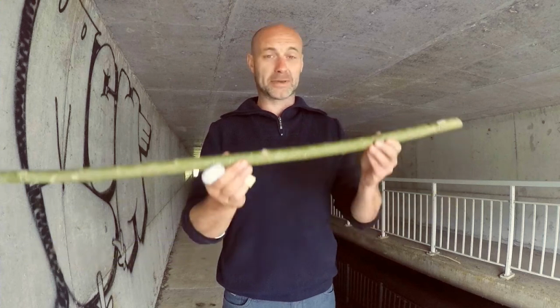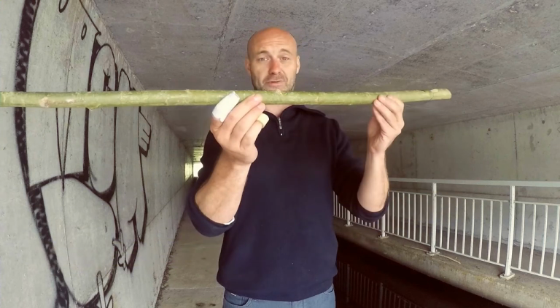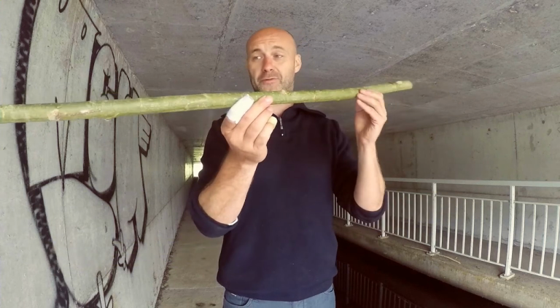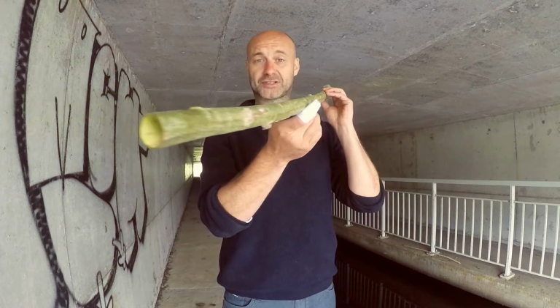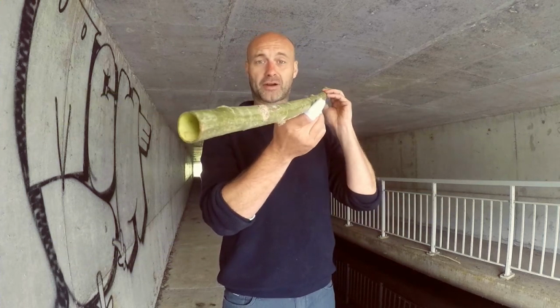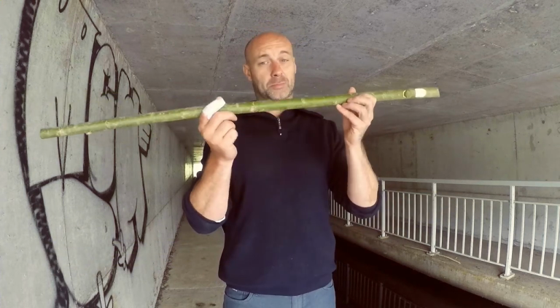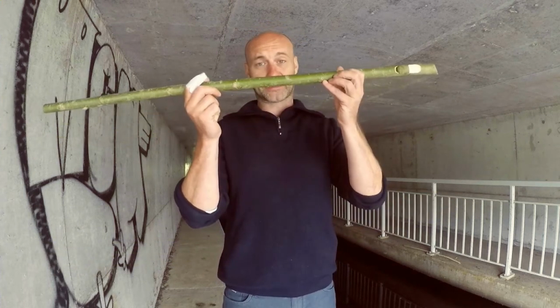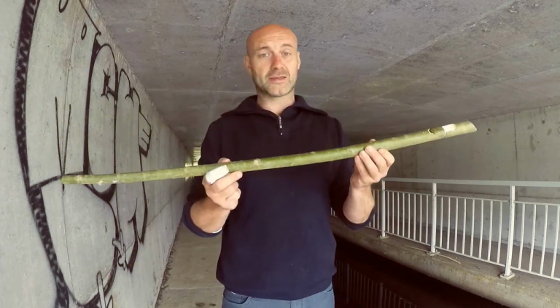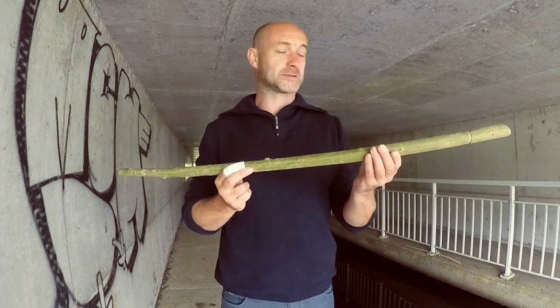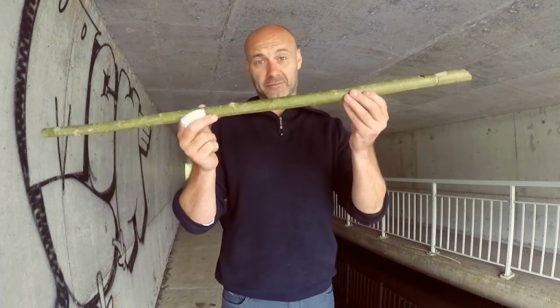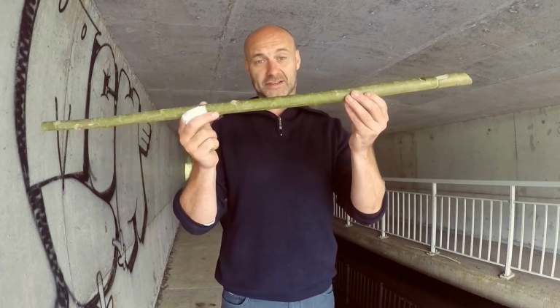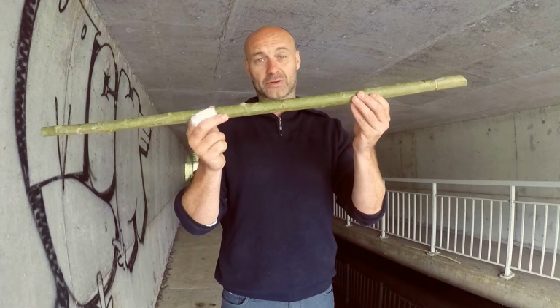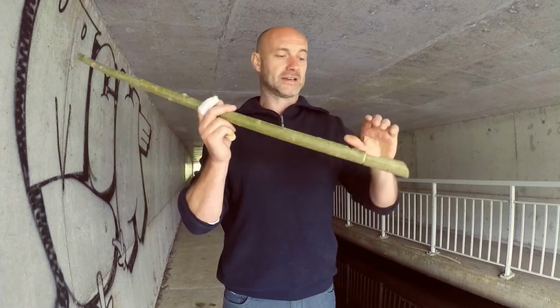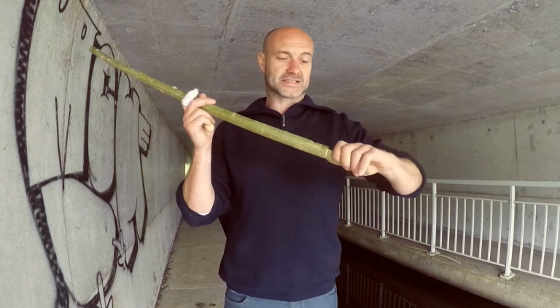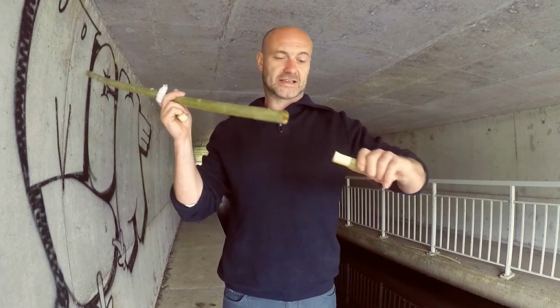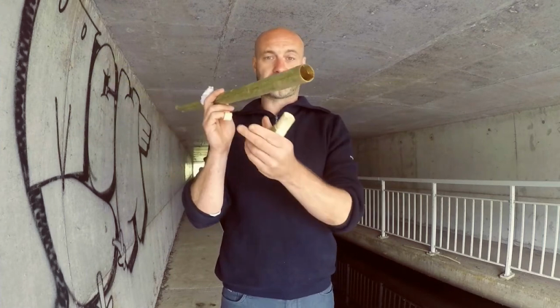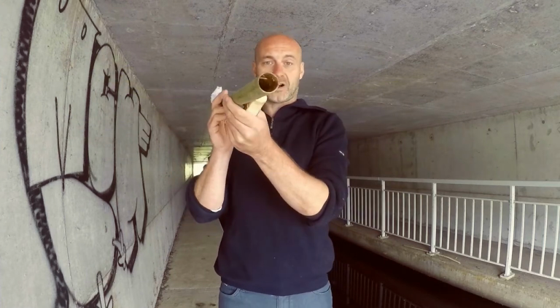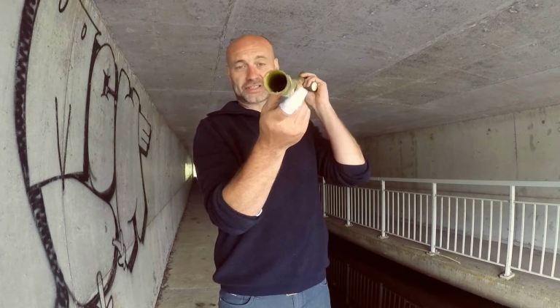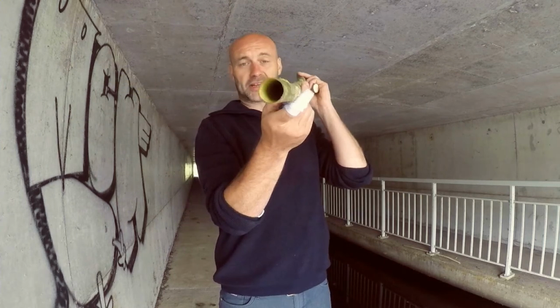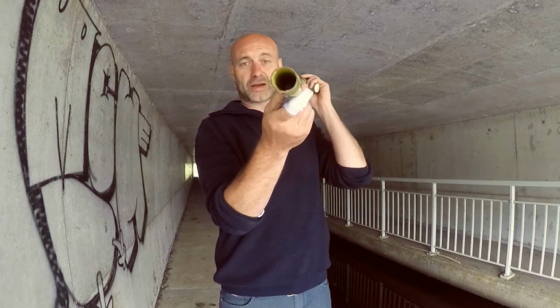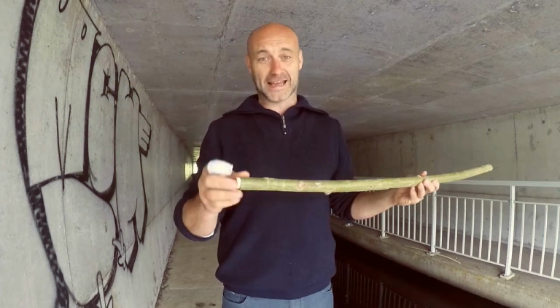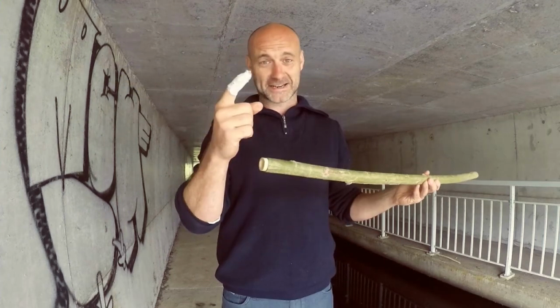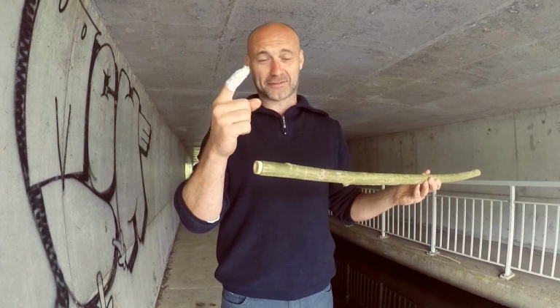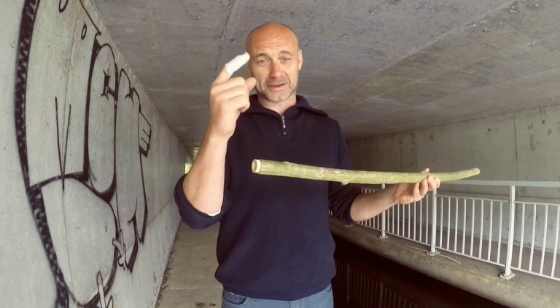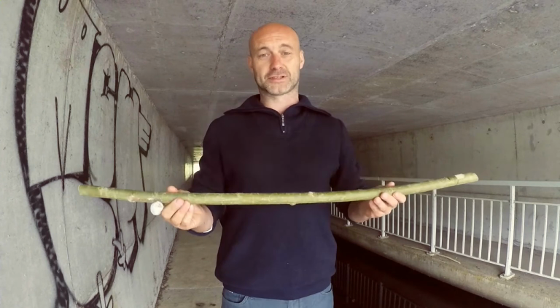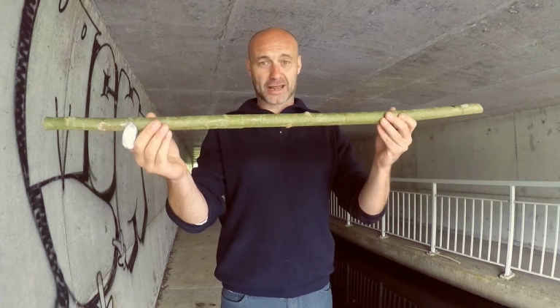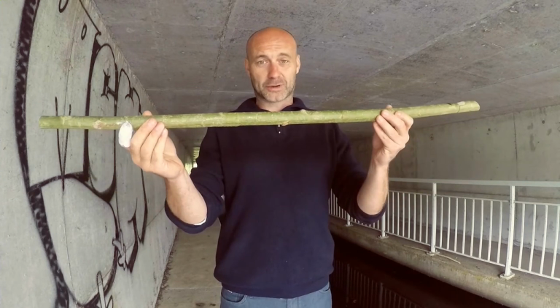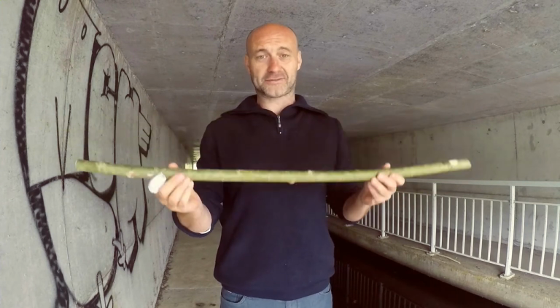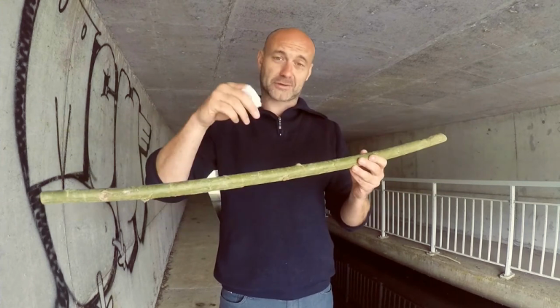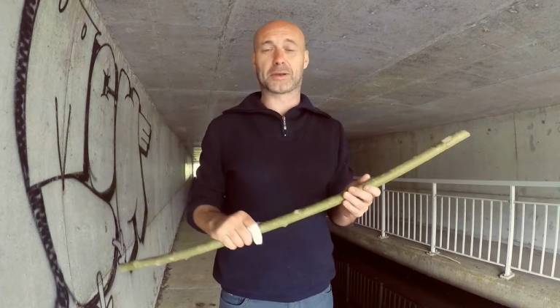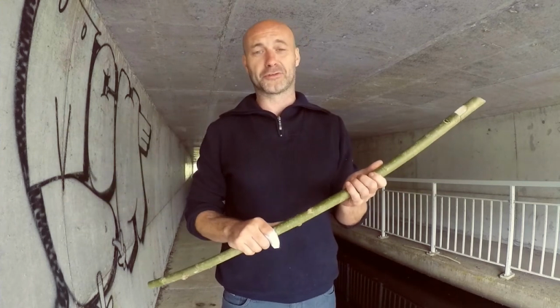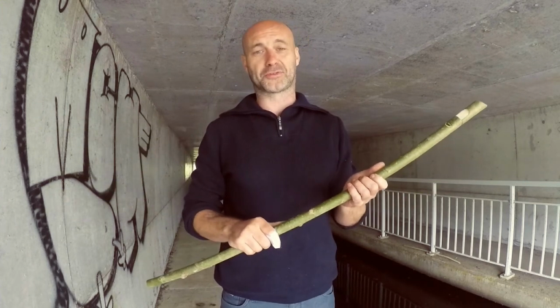I made this bark flute from fresh willow bark with a pocket knife only, and it takes about five minutes to make one. It's made from fresh bark, which is completely hollow. I did cut my finger making one, so if you would like to make one yourself, just check out the link below for a YouTube tutorial.